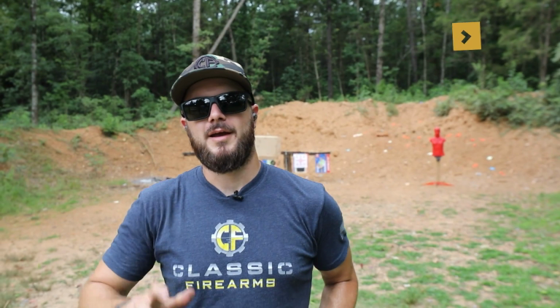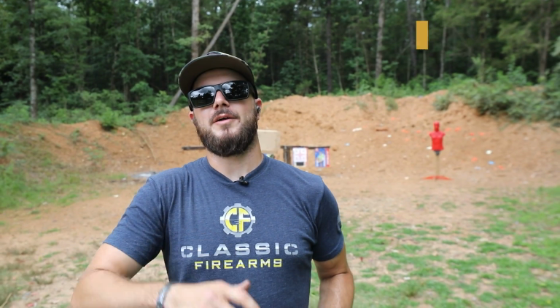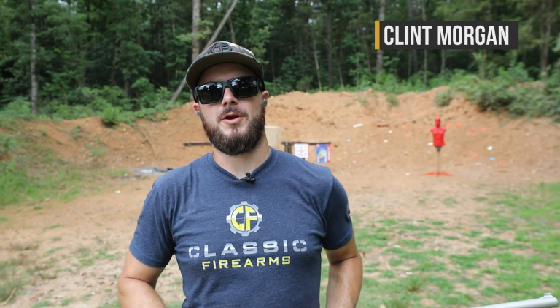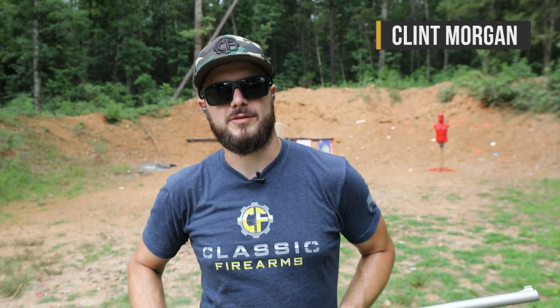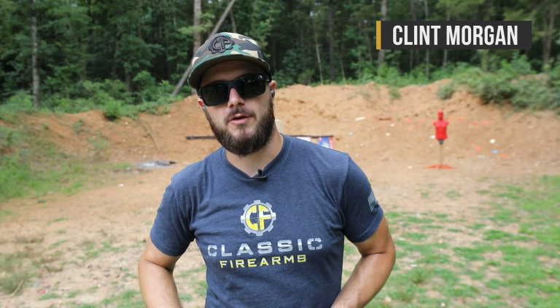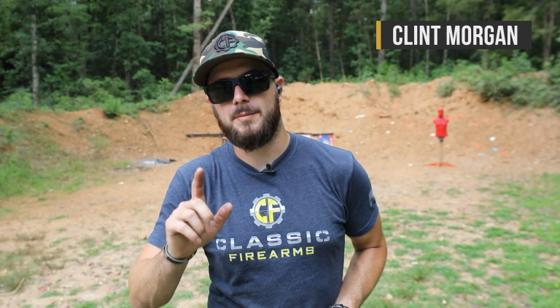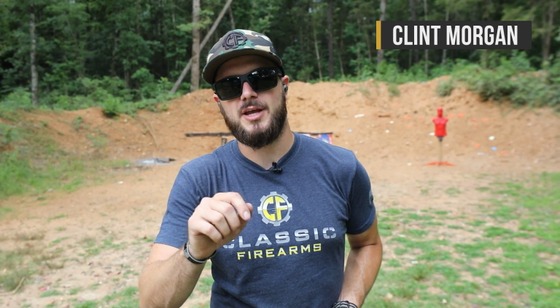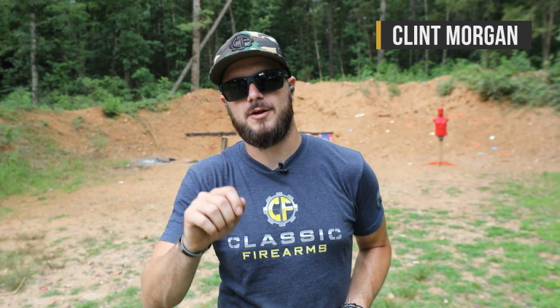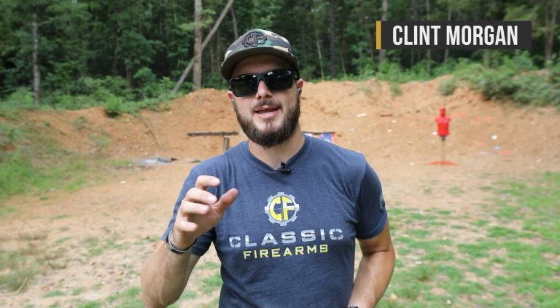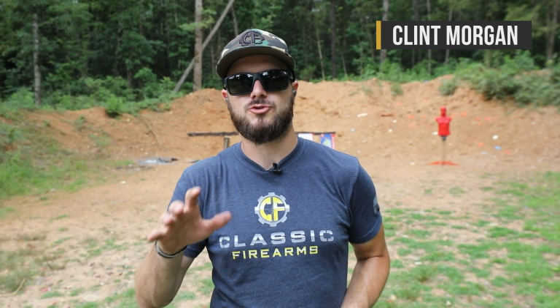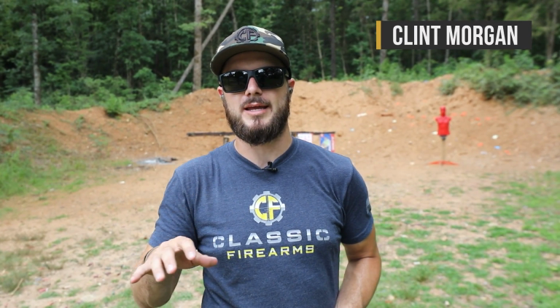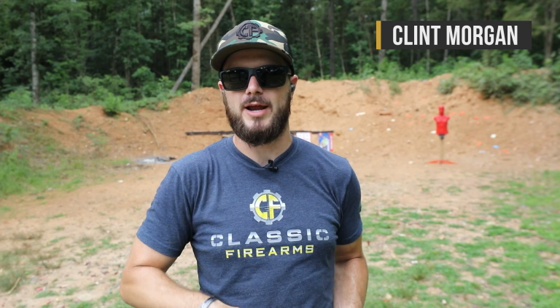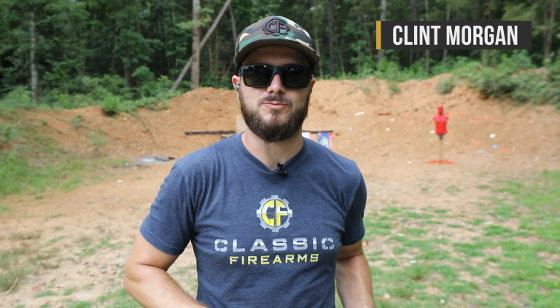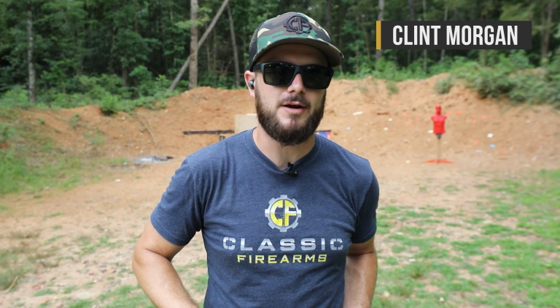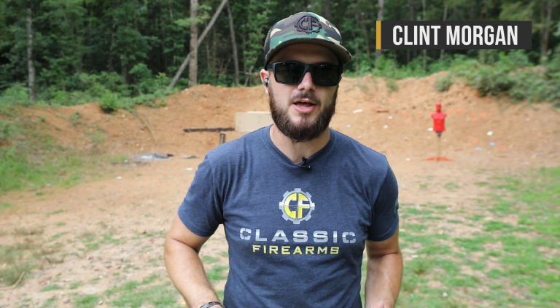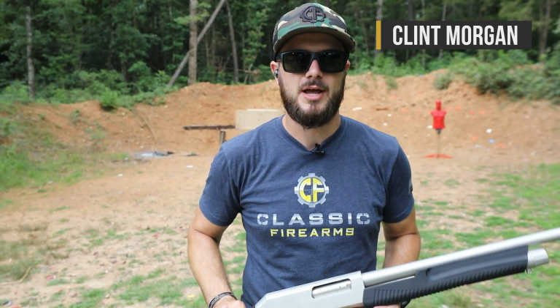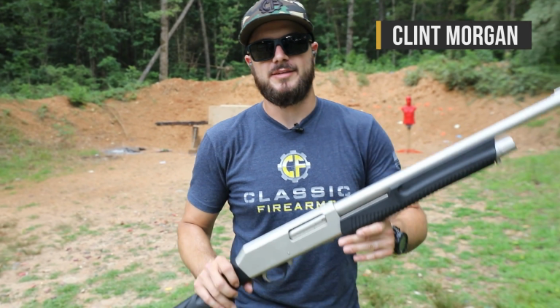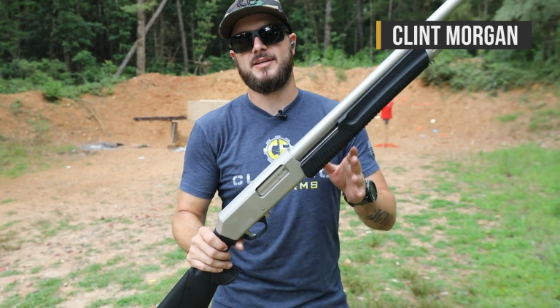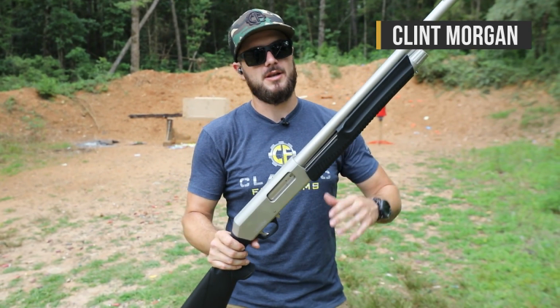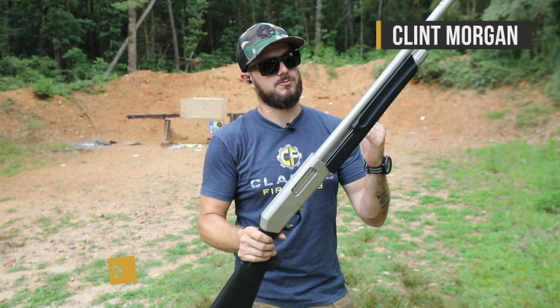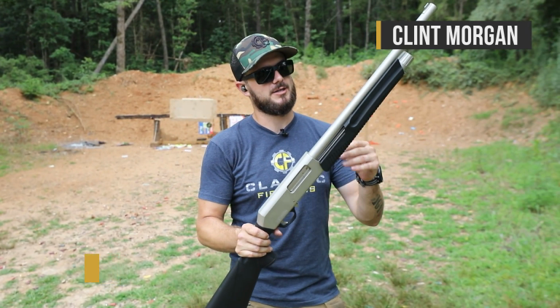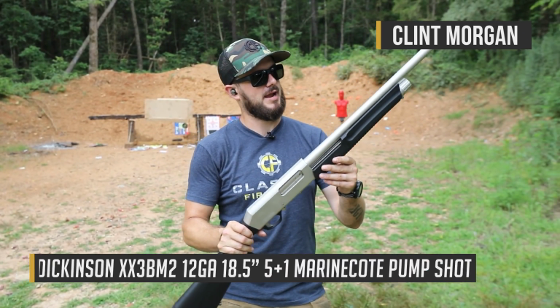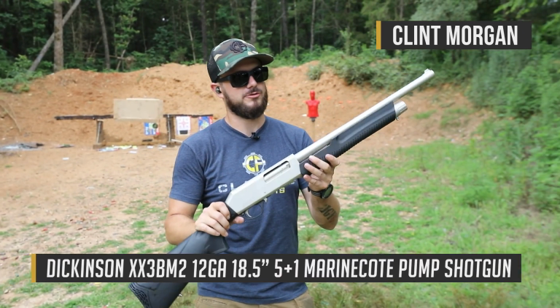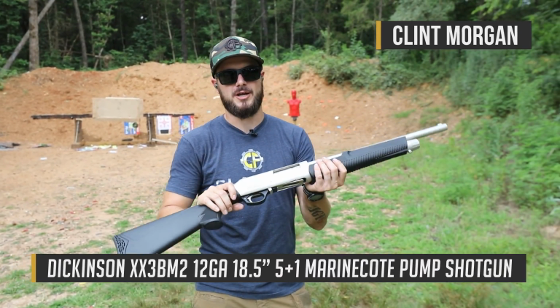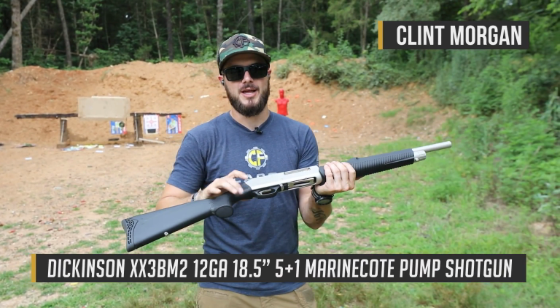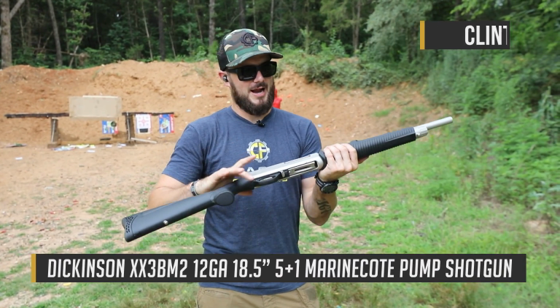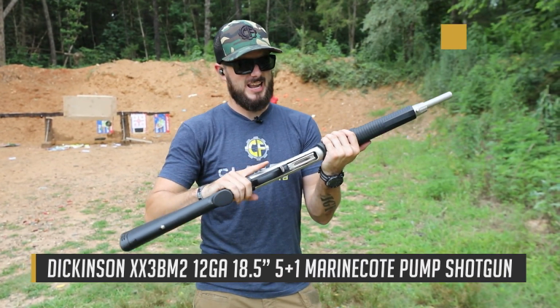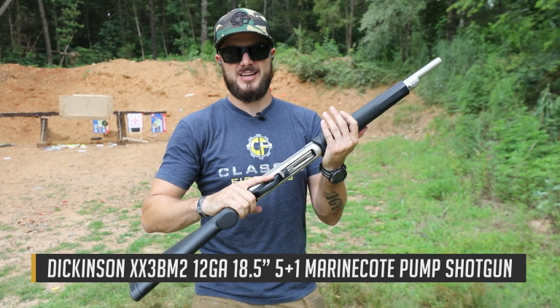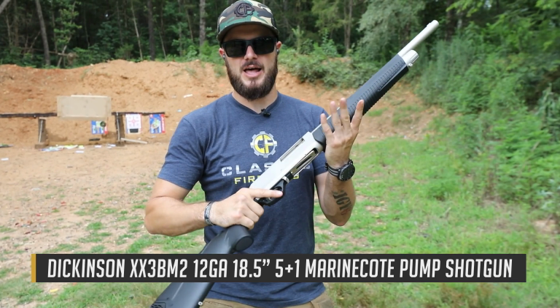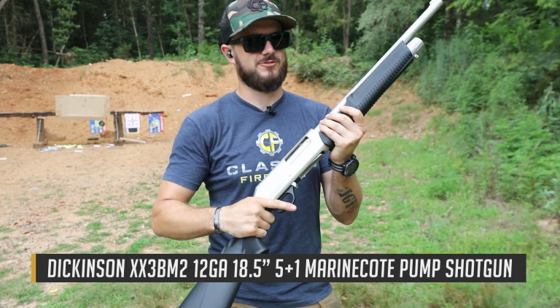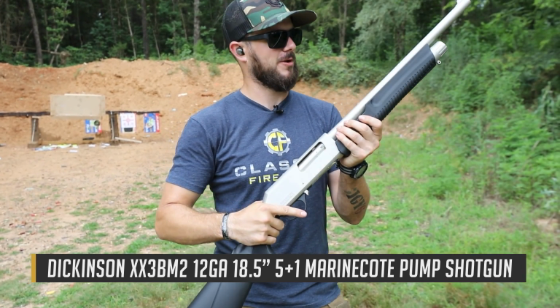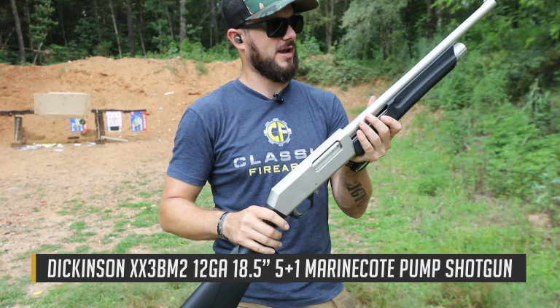Hey guys, Clint here with Classic Firearms. Coming at you today from Take Aim Training and Range, we've got ourselves the Dickinson Marine Commando shotgun, and it is a sweet one guys.